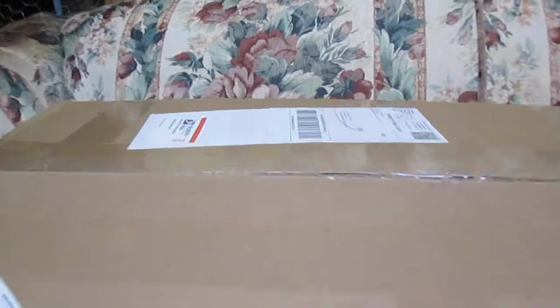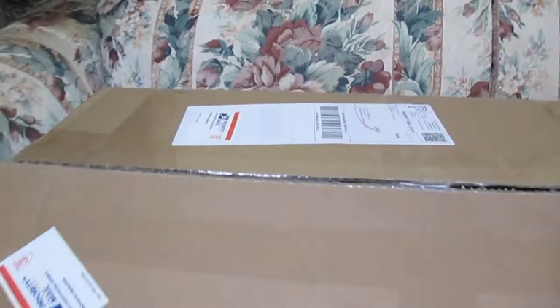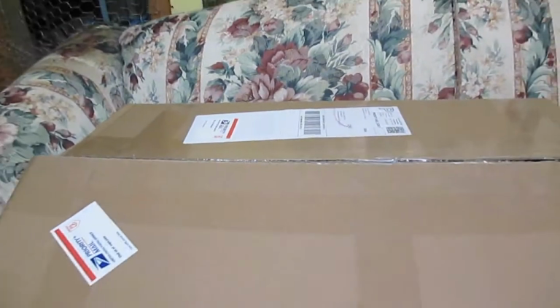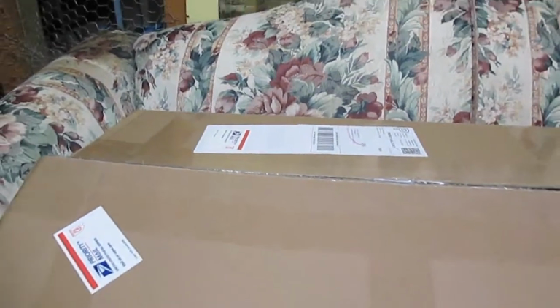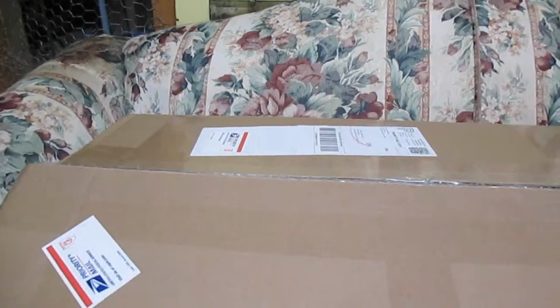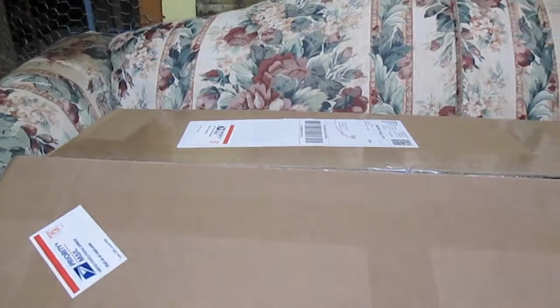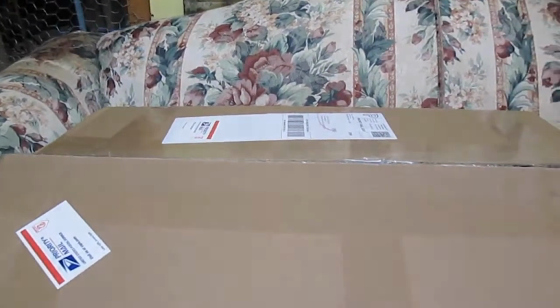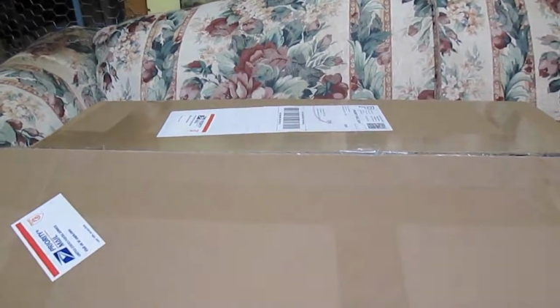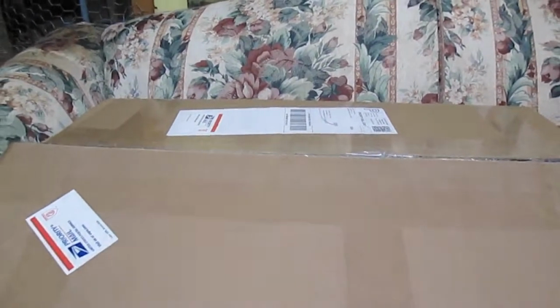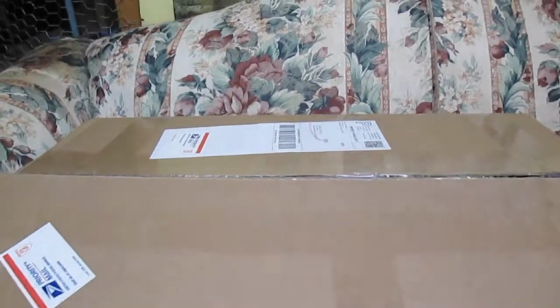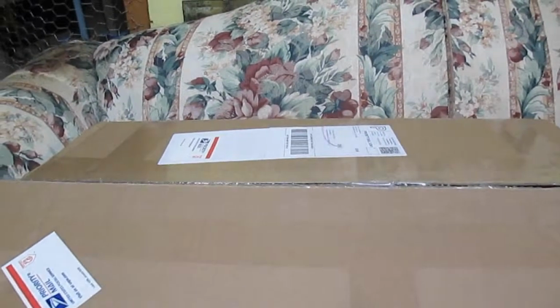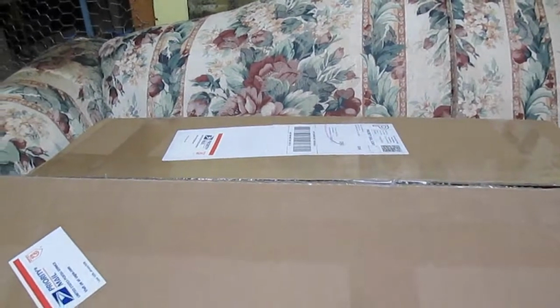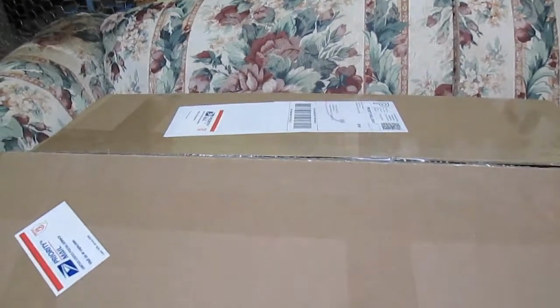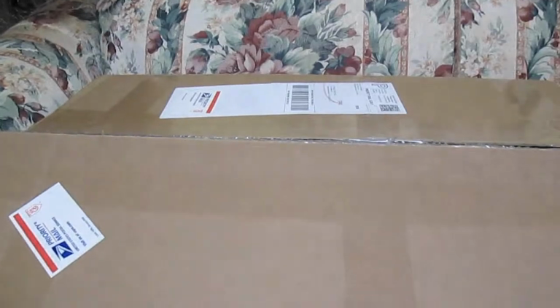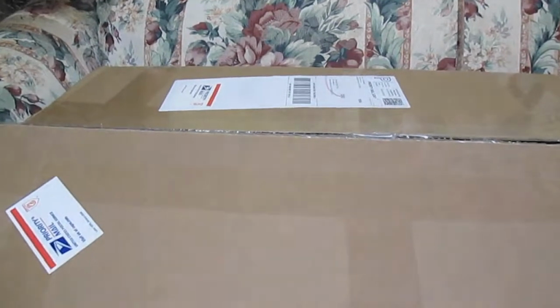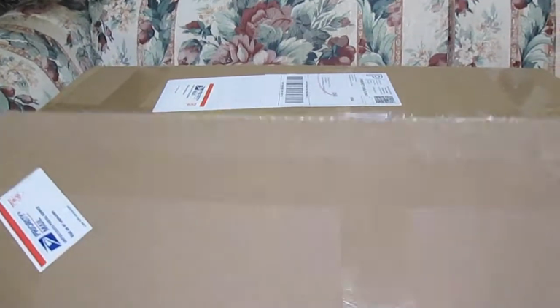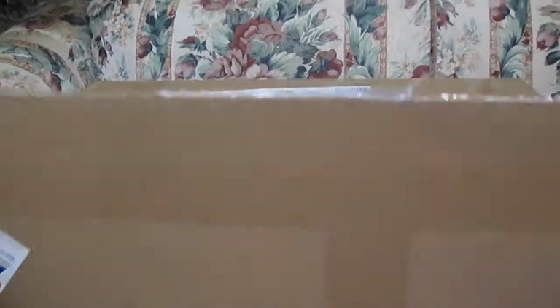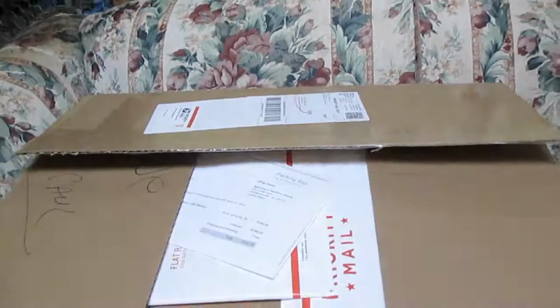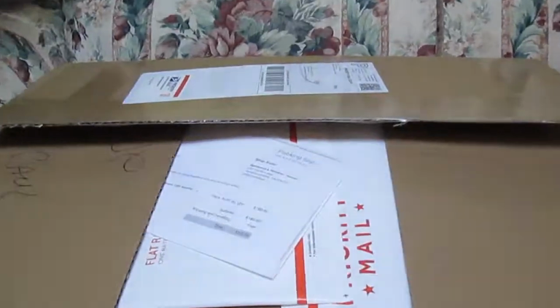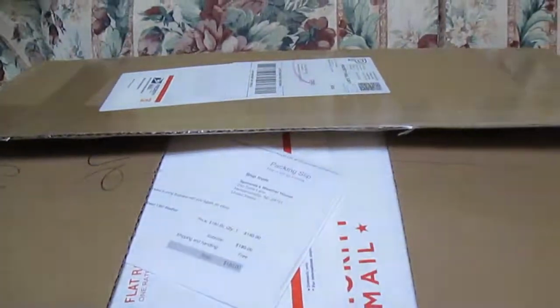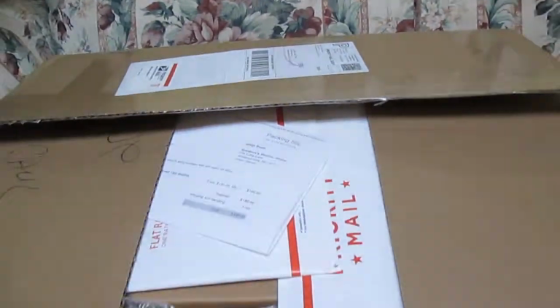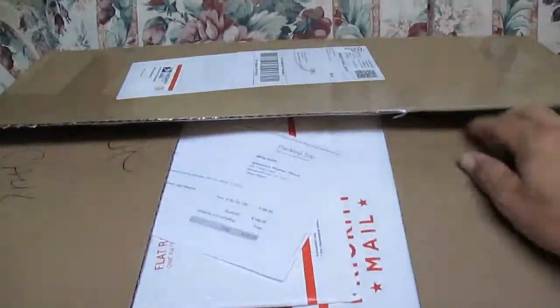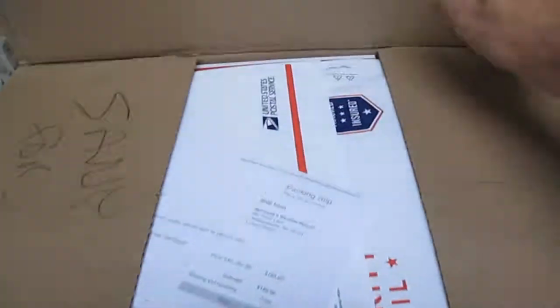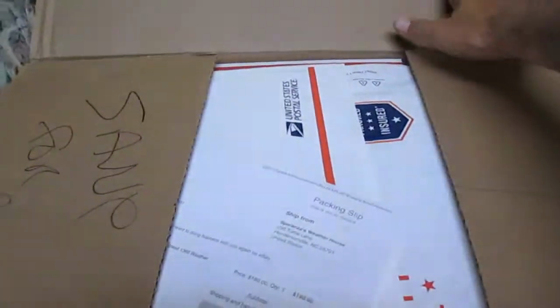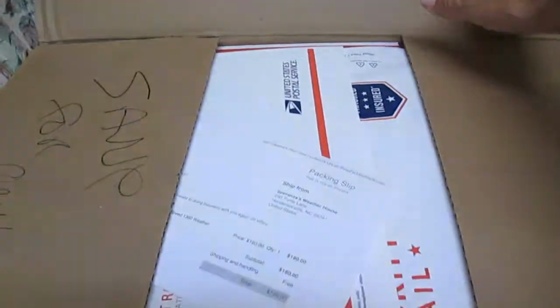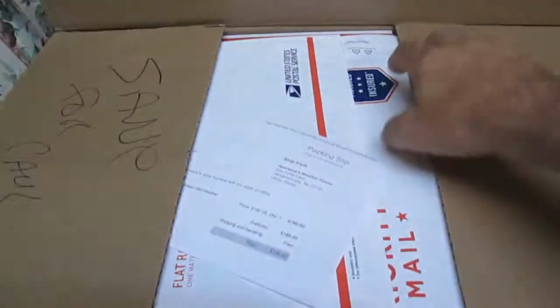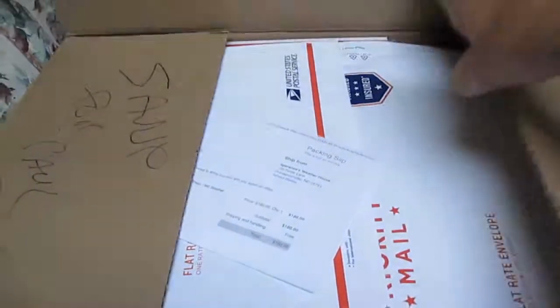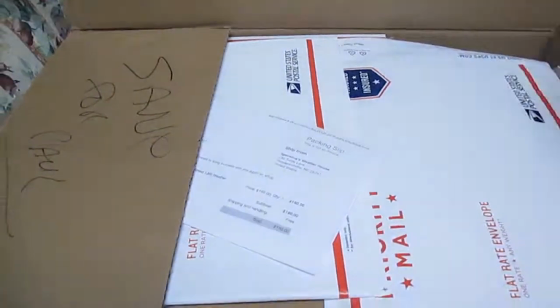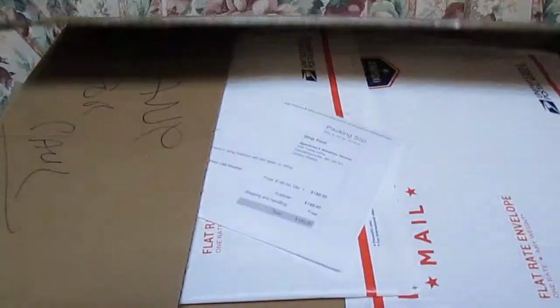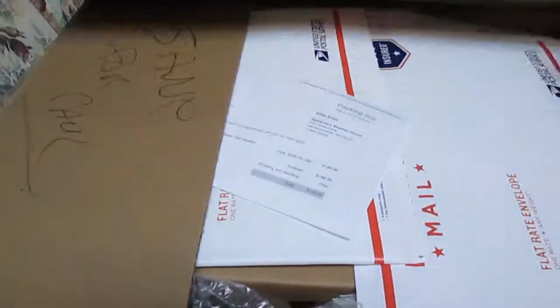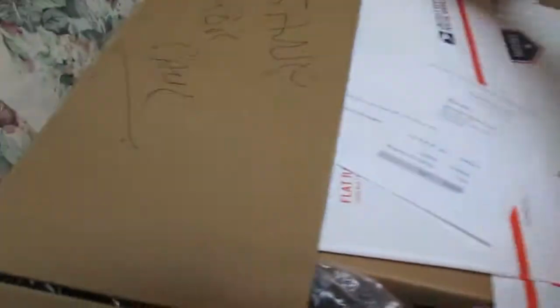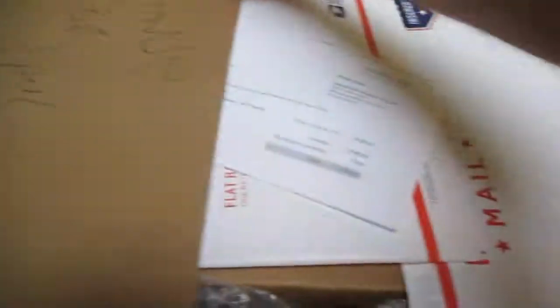I recently purchased a one-speed barometer accommodation off of eBay and I haven't even had it out the box yet, so I thought what I would do is an unboxing.